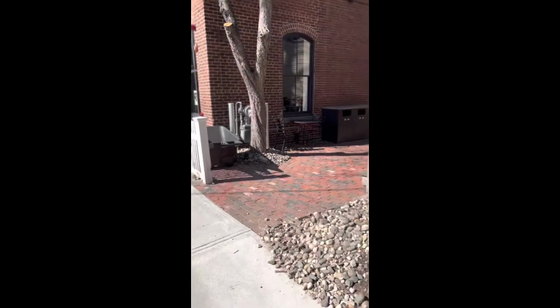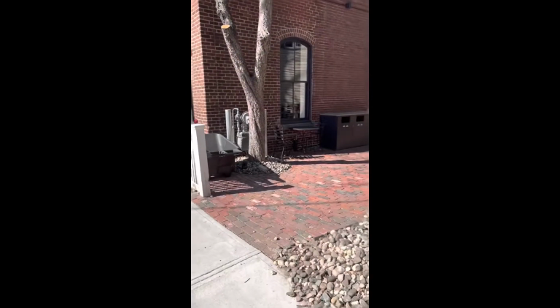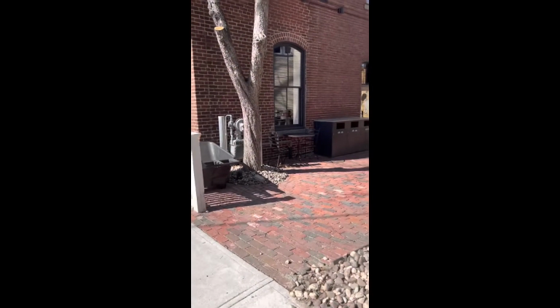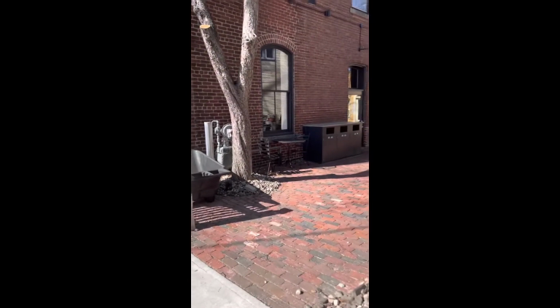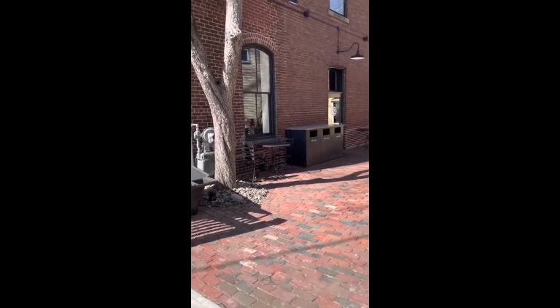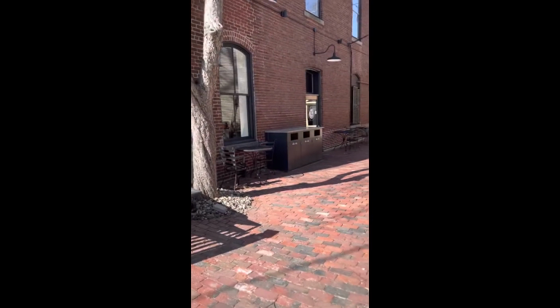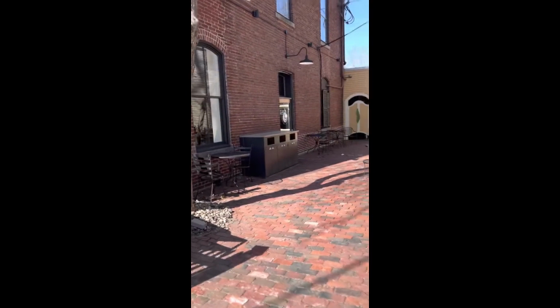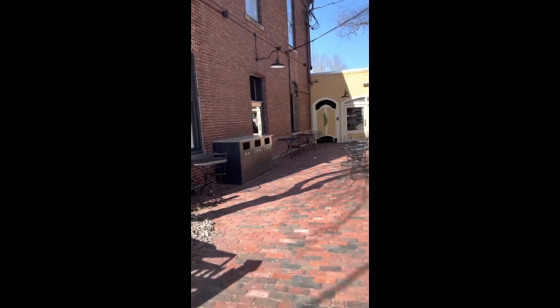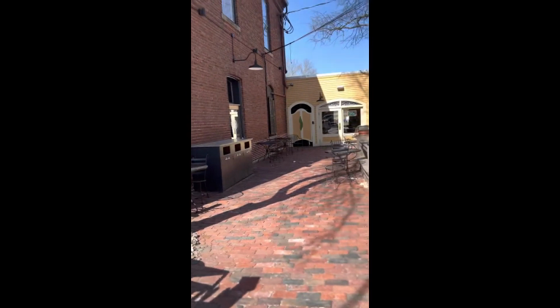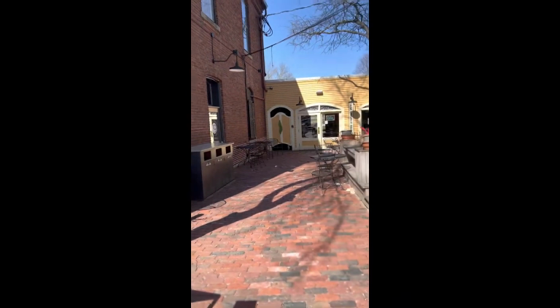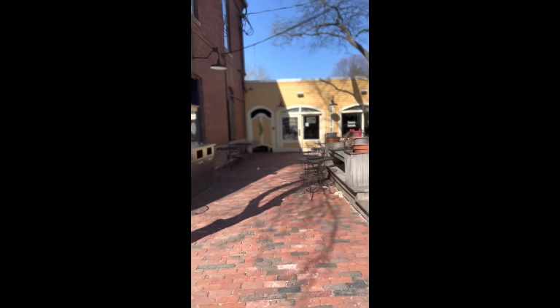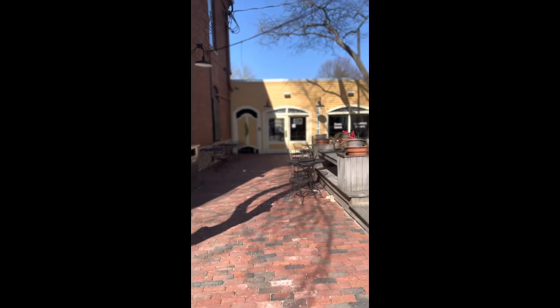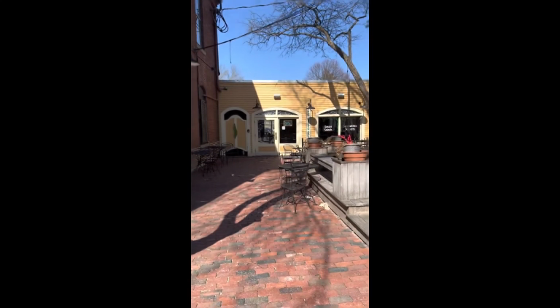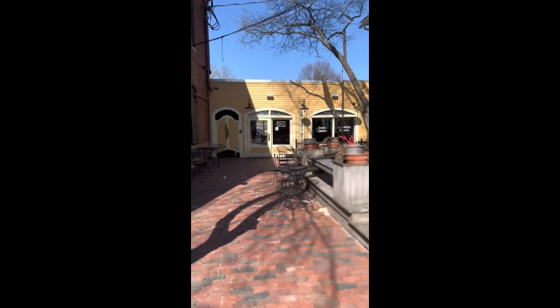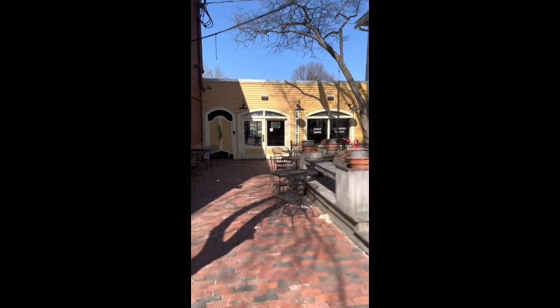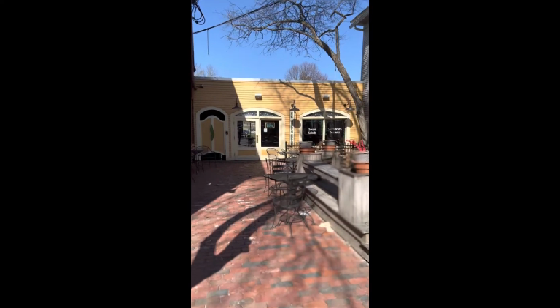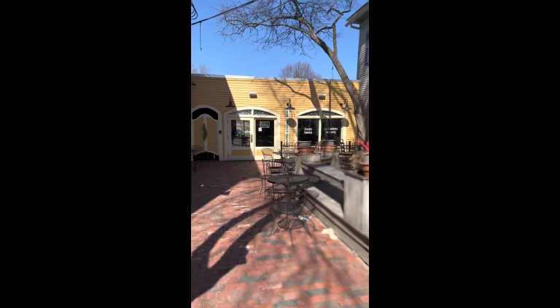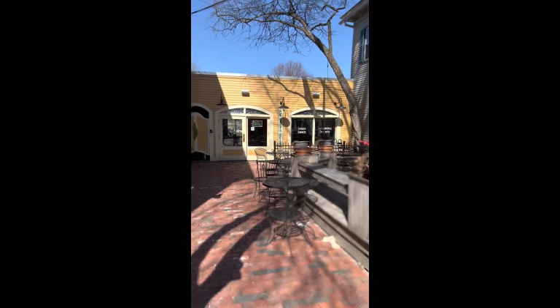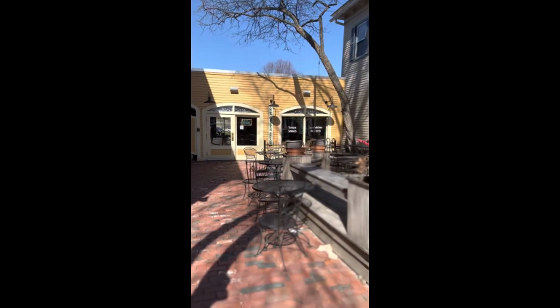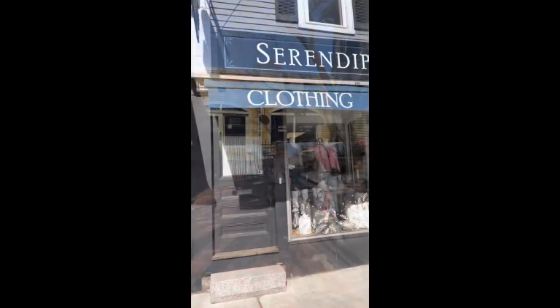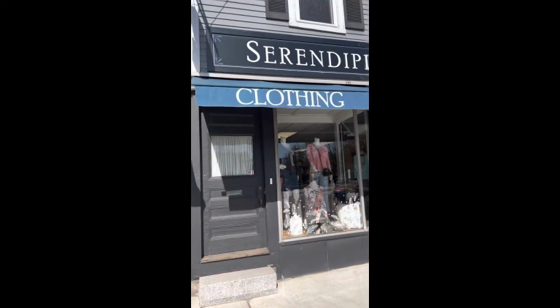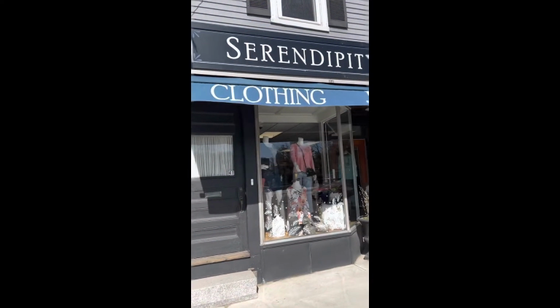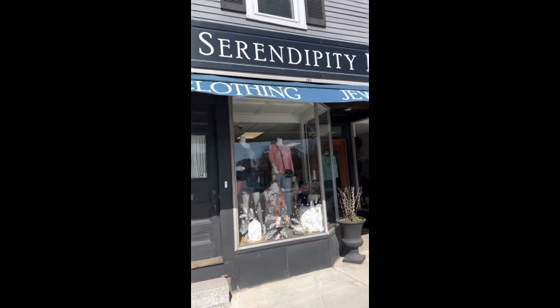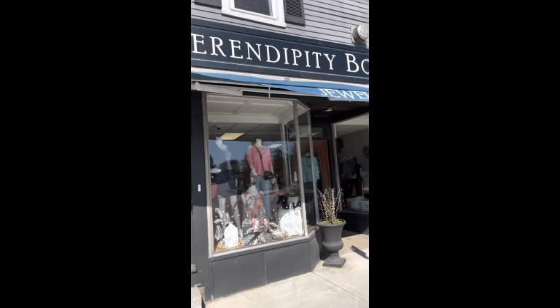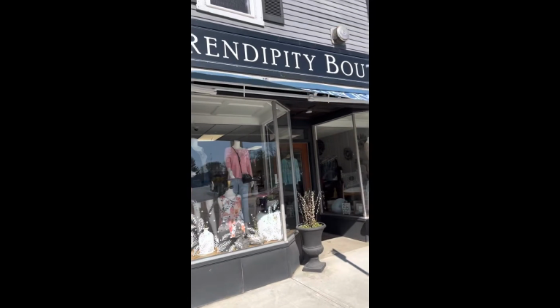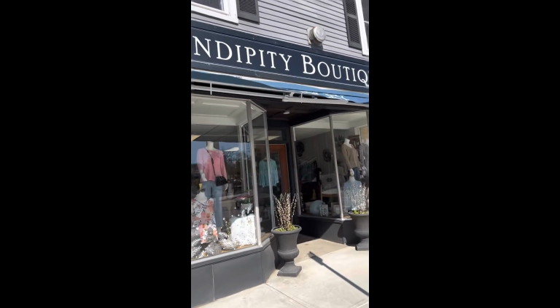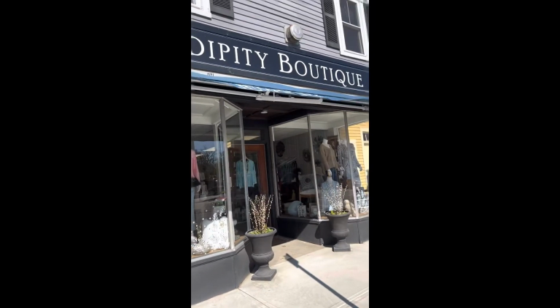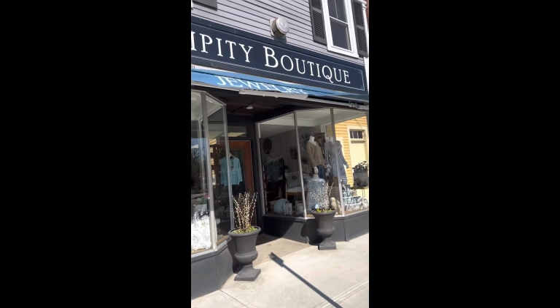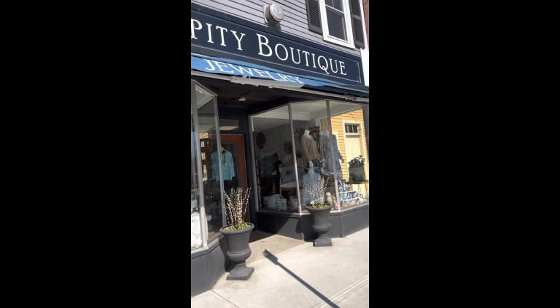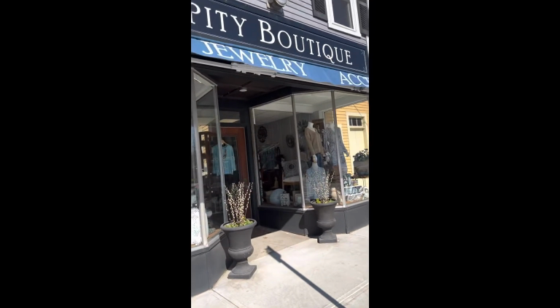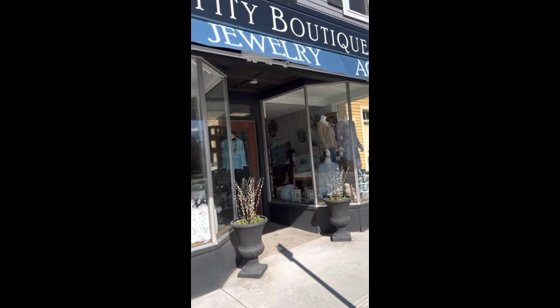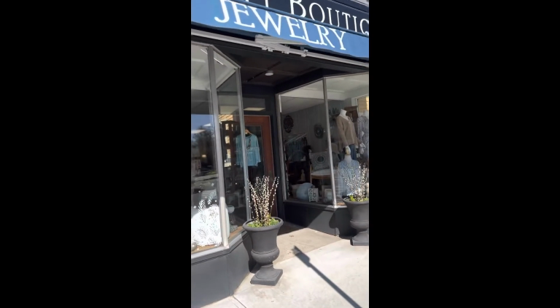Want a quick bite to eat? Head to the Green Bean for fresh soups, salads, and sandwiches. Serendipity is a woman's boutique with eco-friendly clothing, accessories, and gifts.